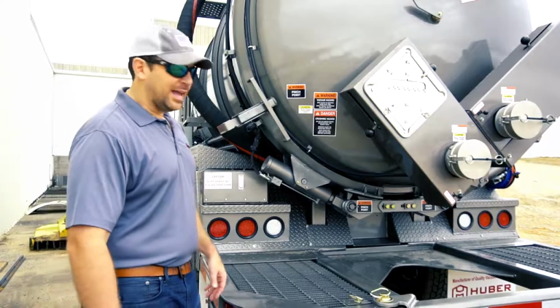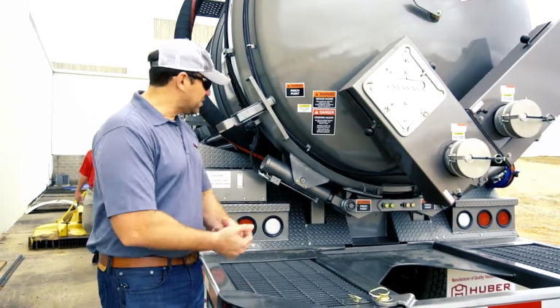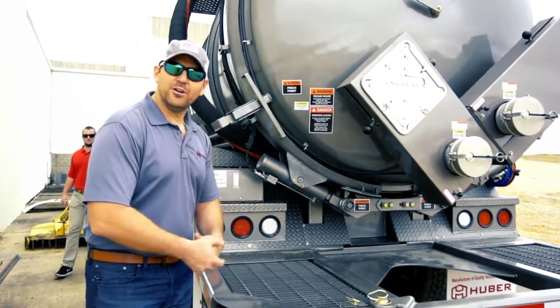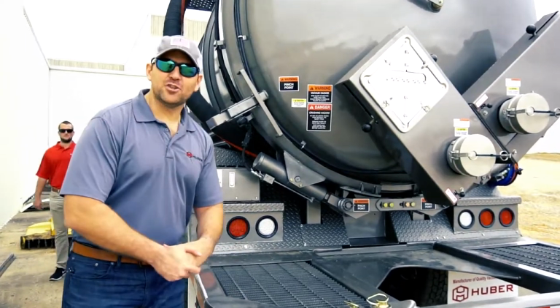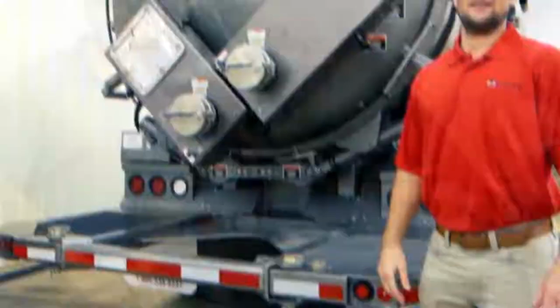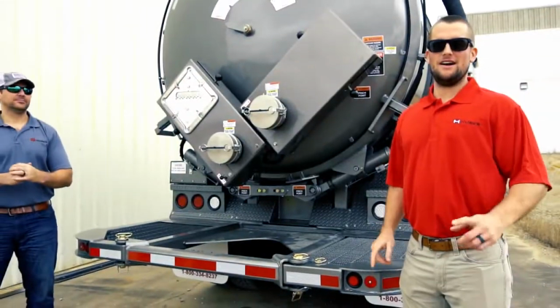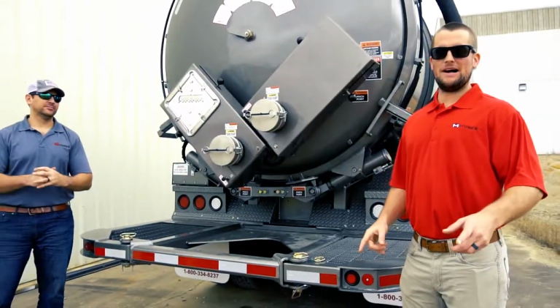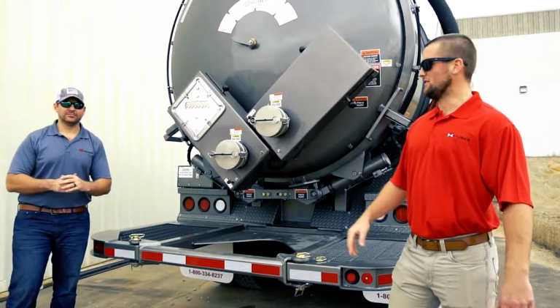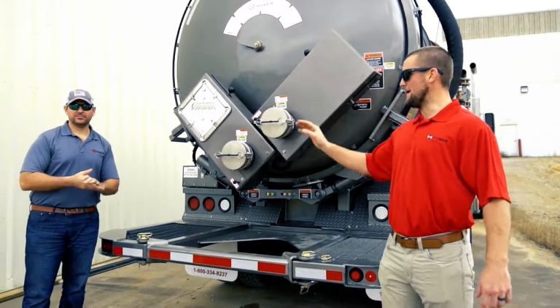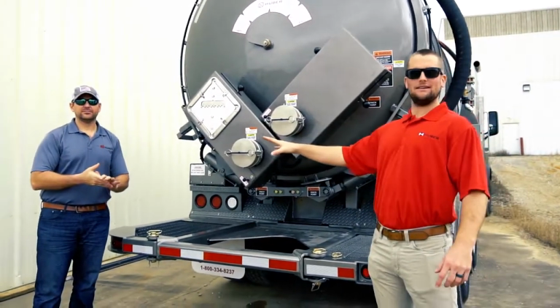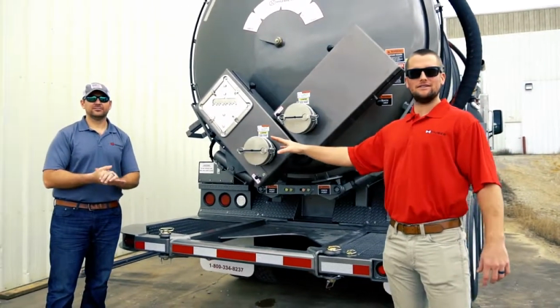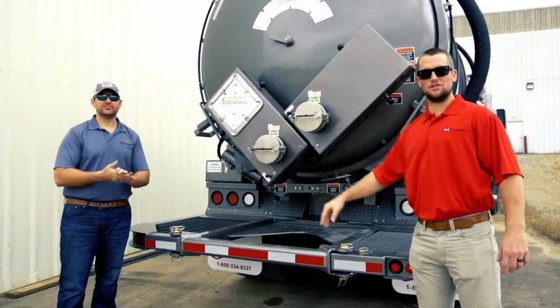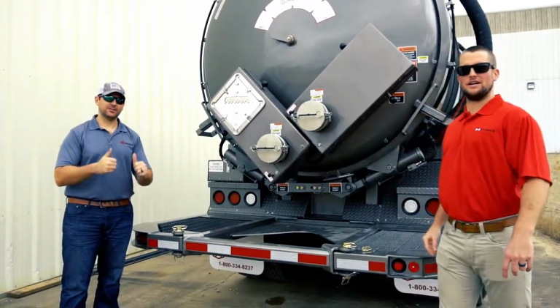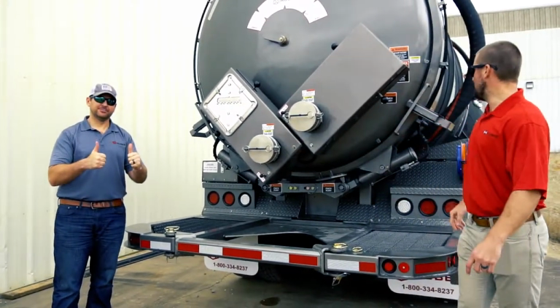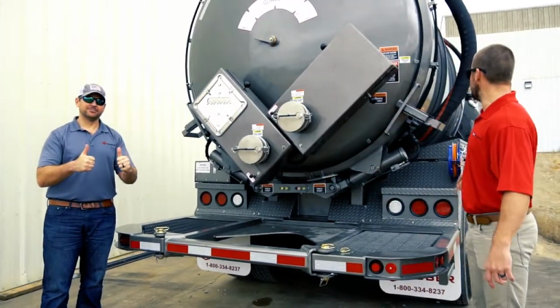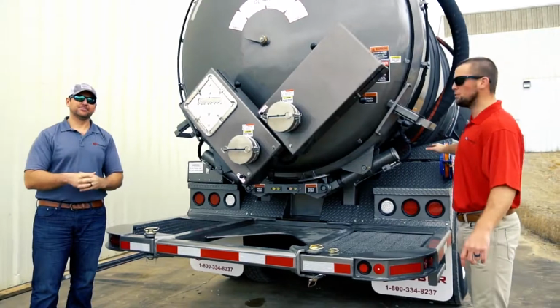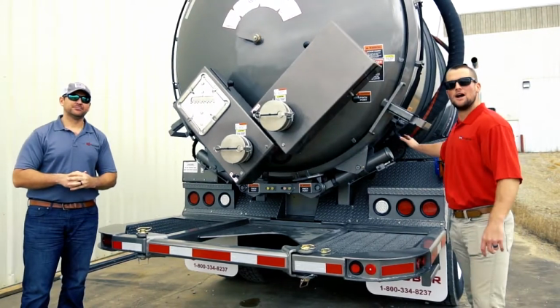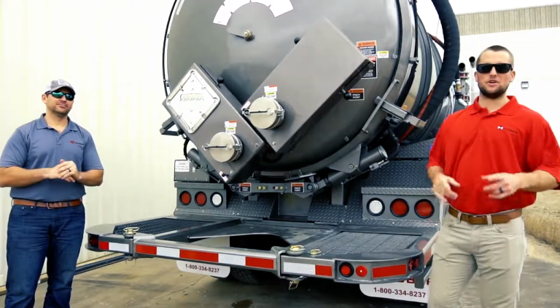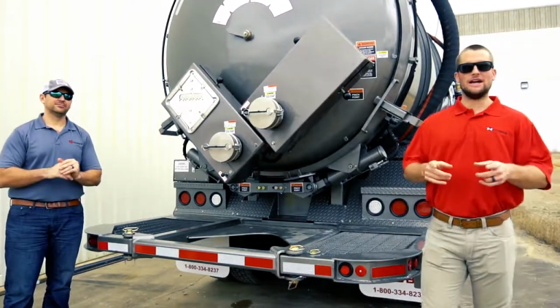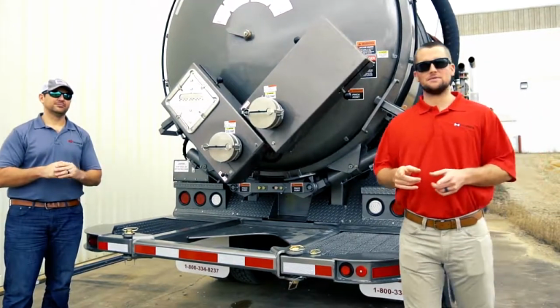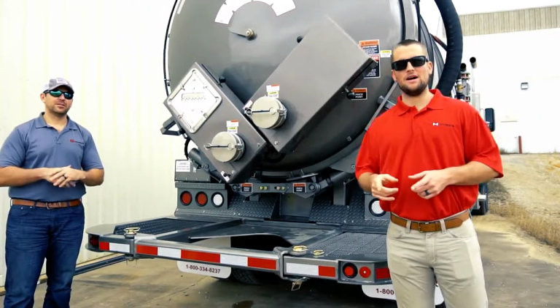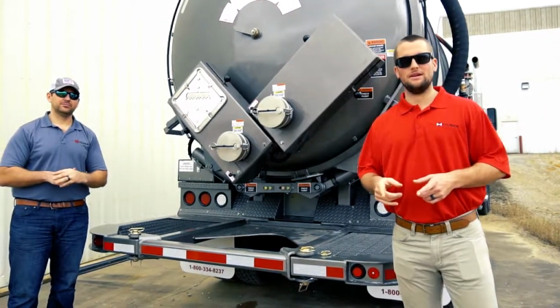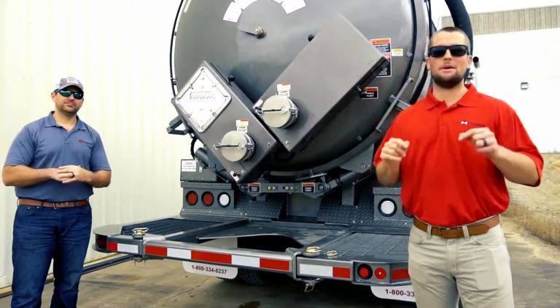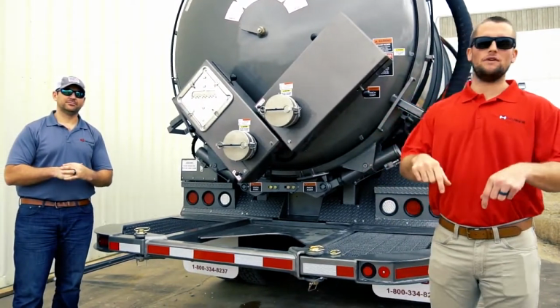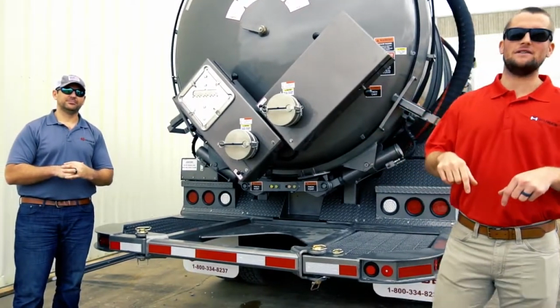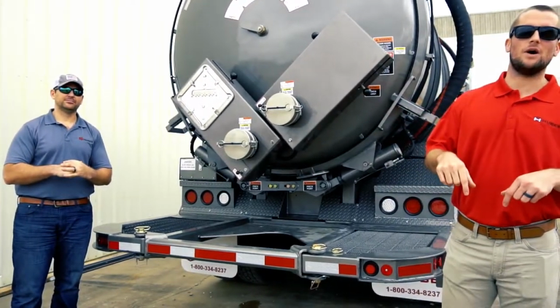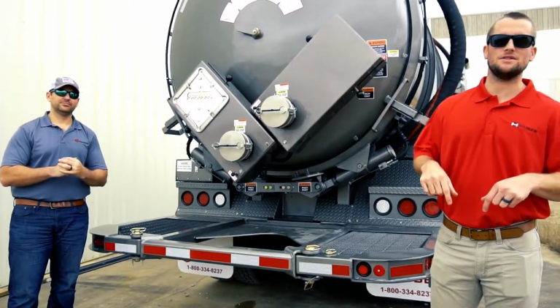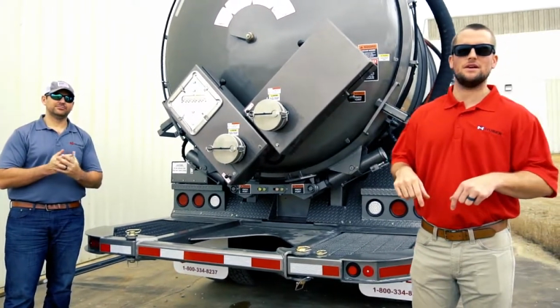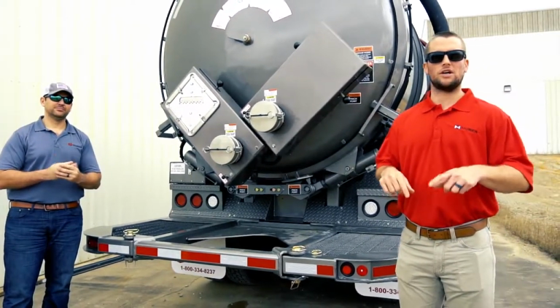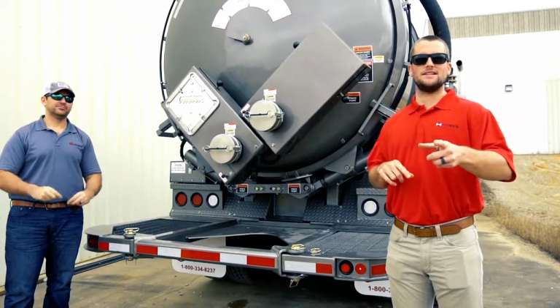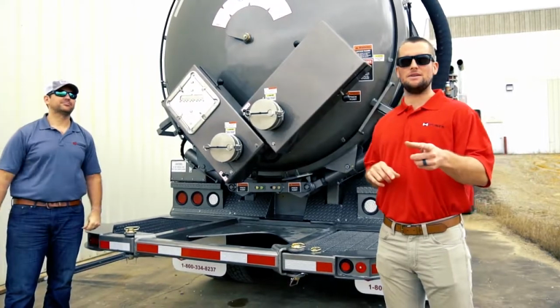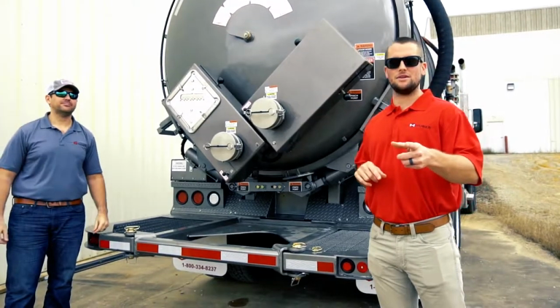And that's all there is to it. Alright everybody, I want to thank Matt for showing us the patented Huber Lock. Be sure to like and subscribe. Comment below if you have any questions. More content coming to you soon.